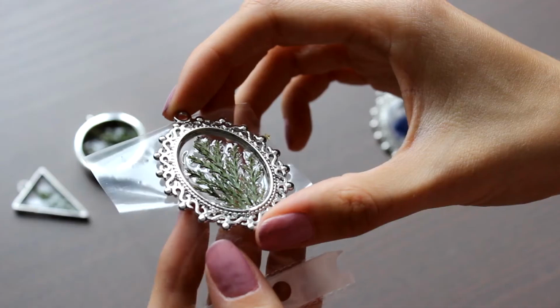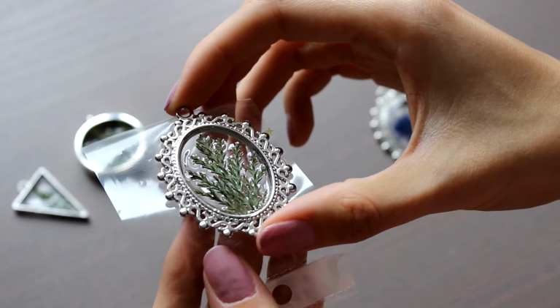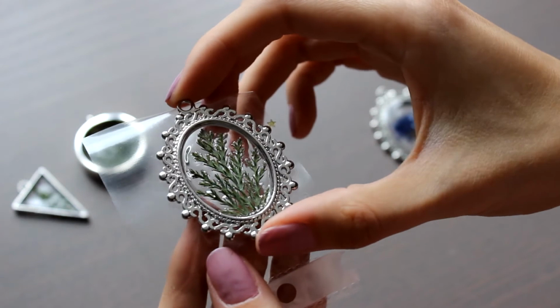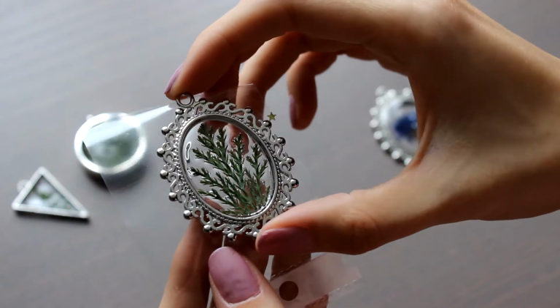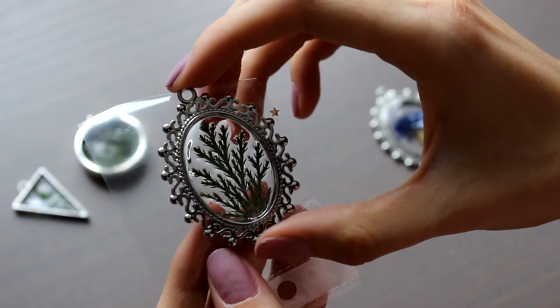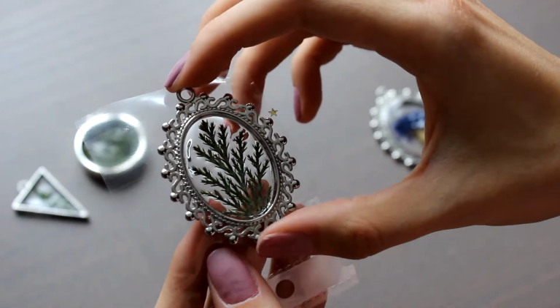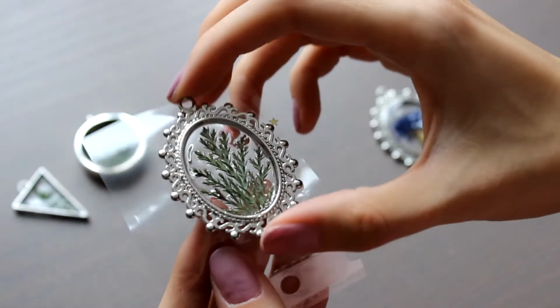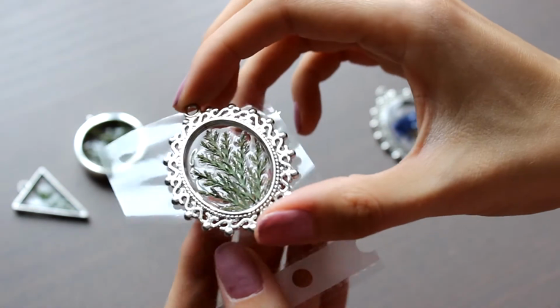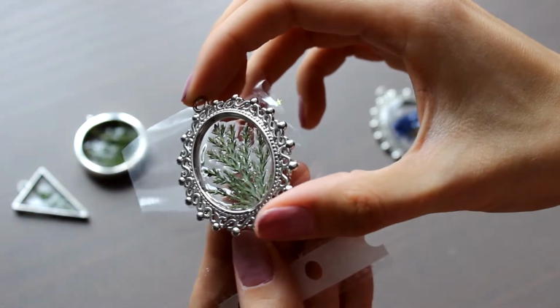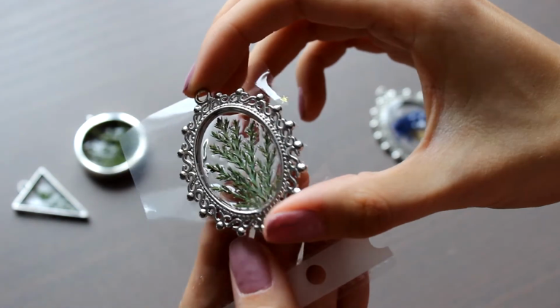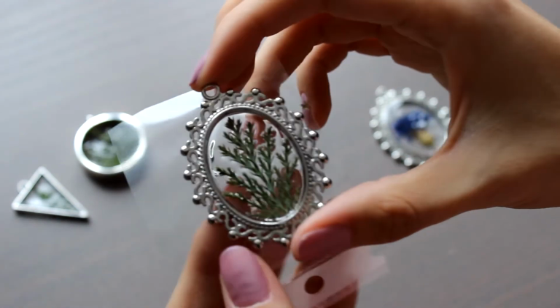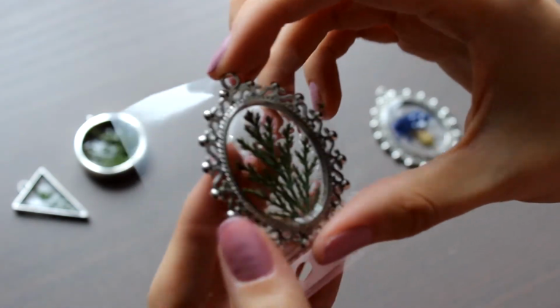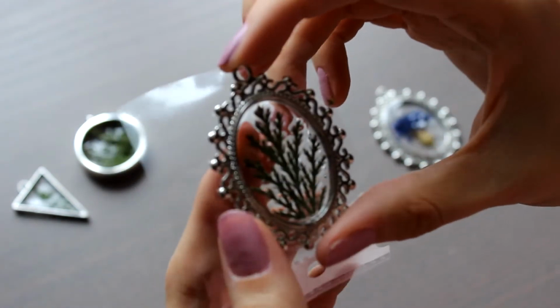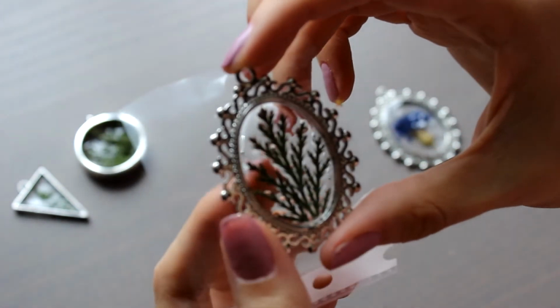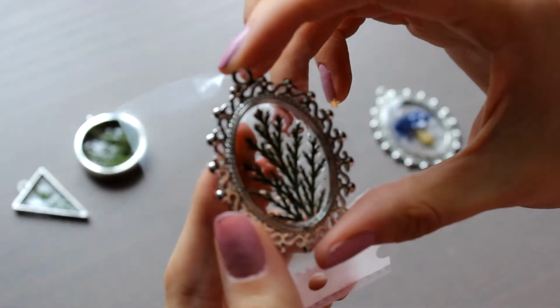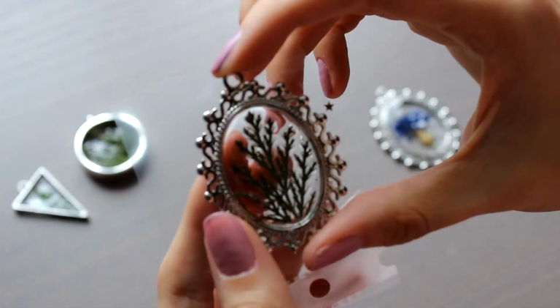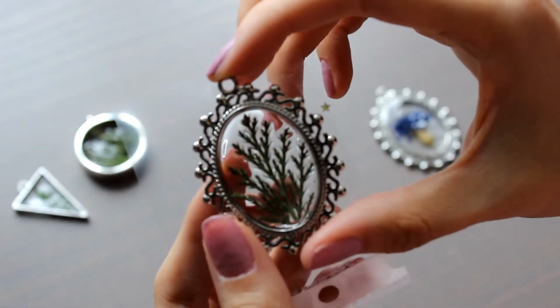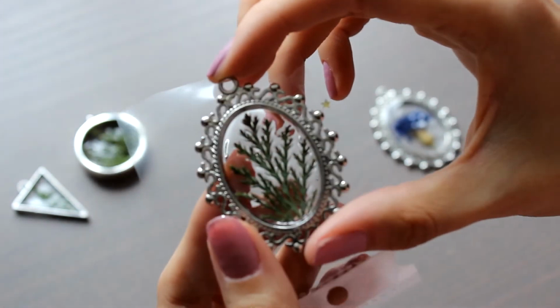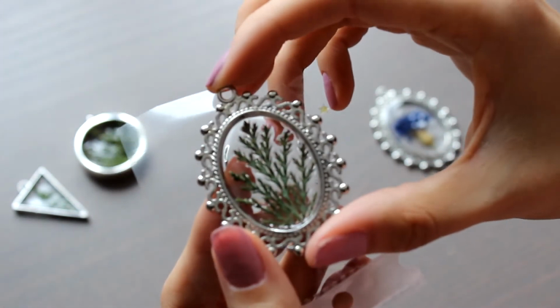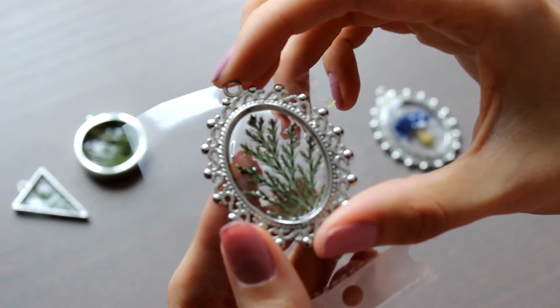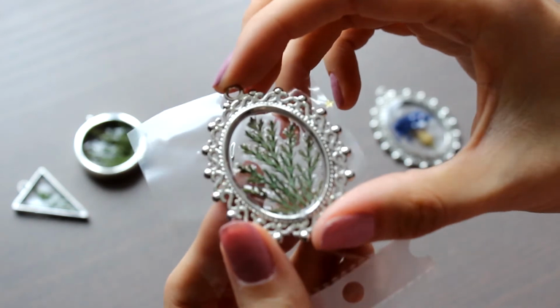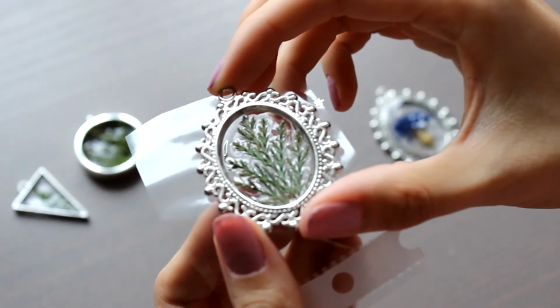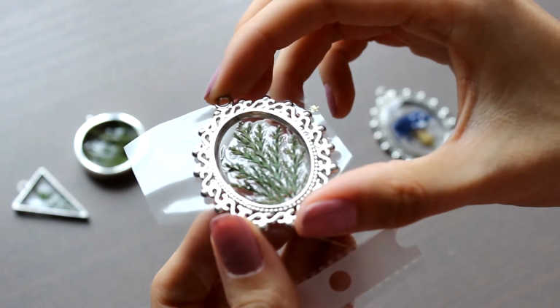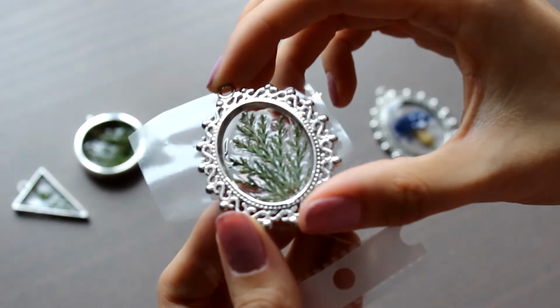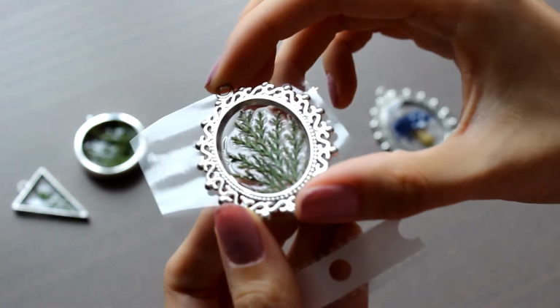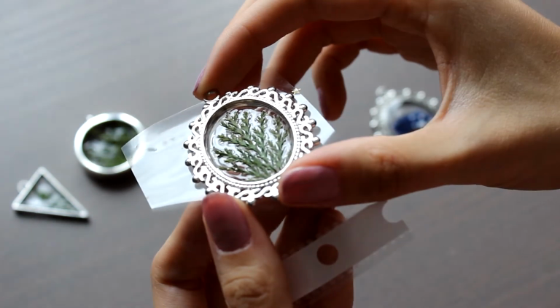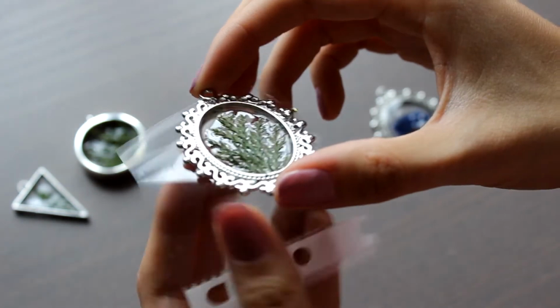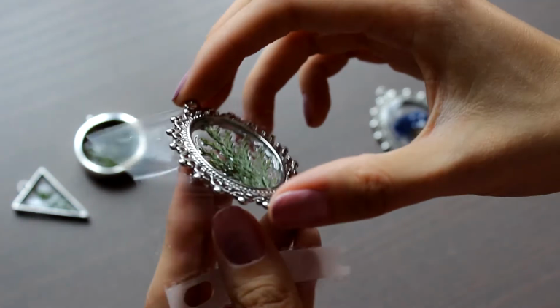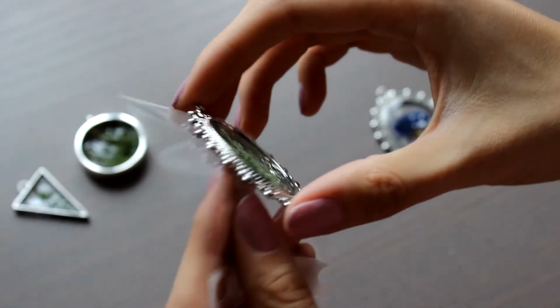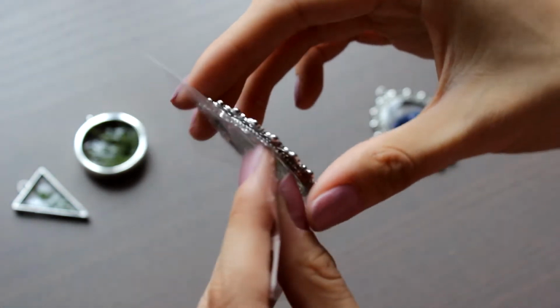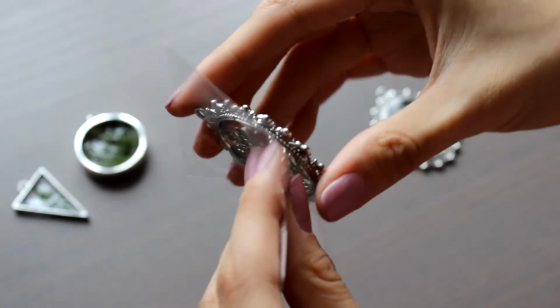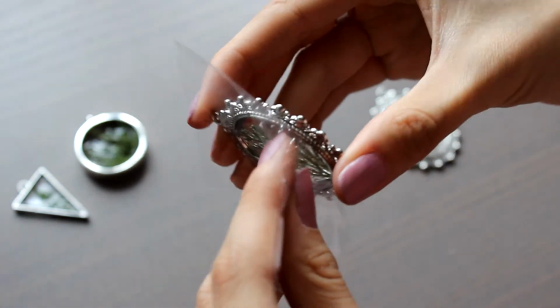Speaking about the third one, I cut off a twig according to the form, and as well as in the triangle, I put it on the resin and waited till it was dry.